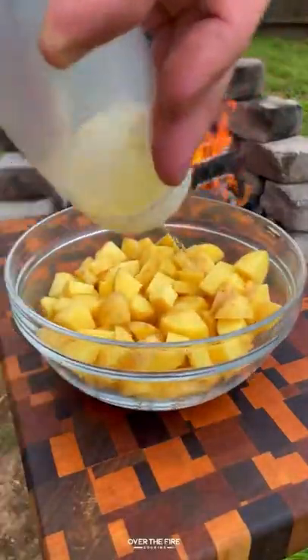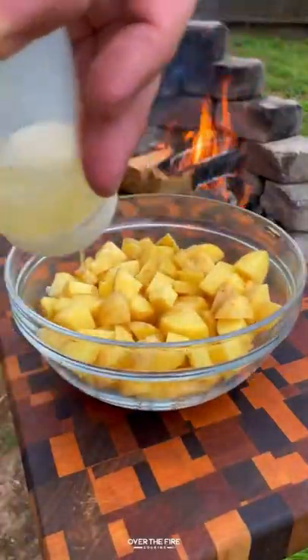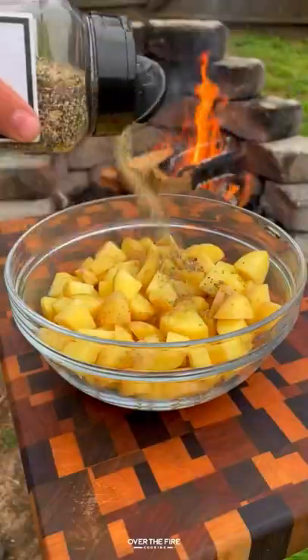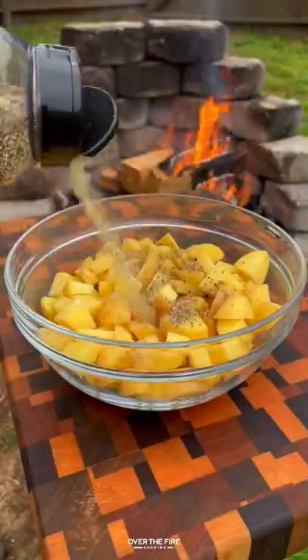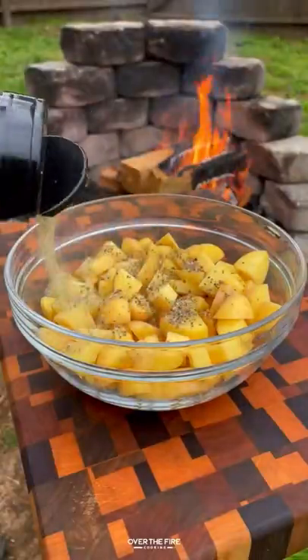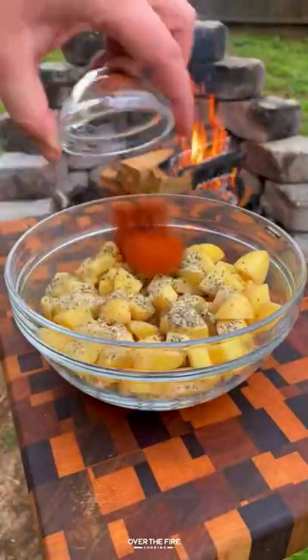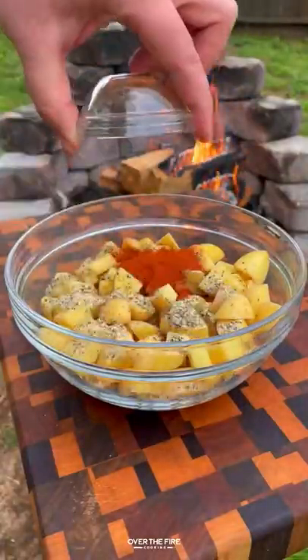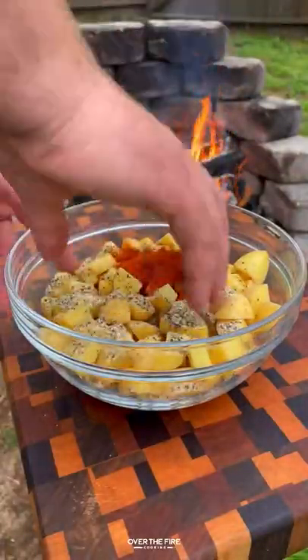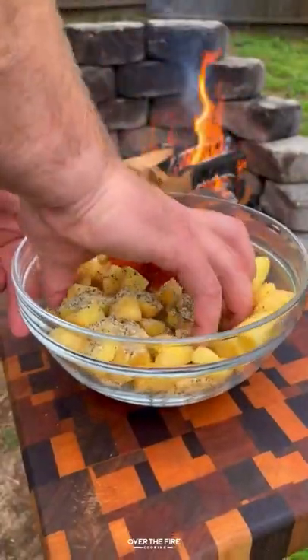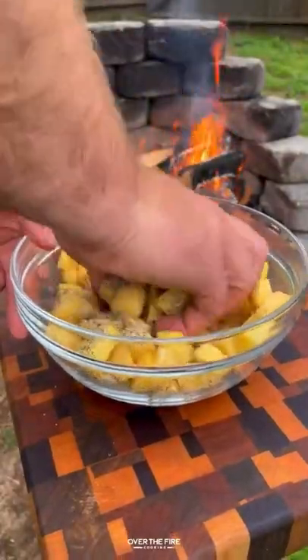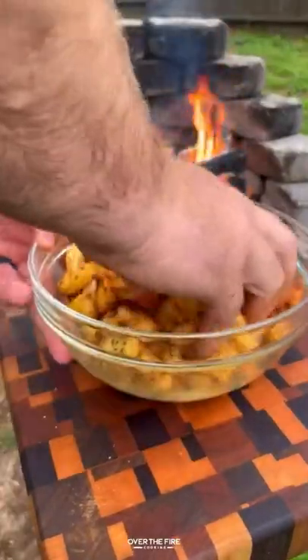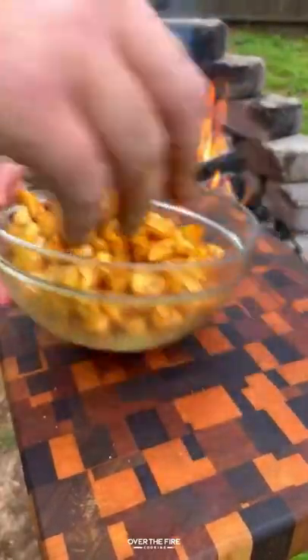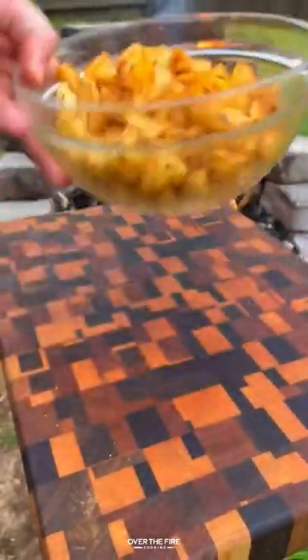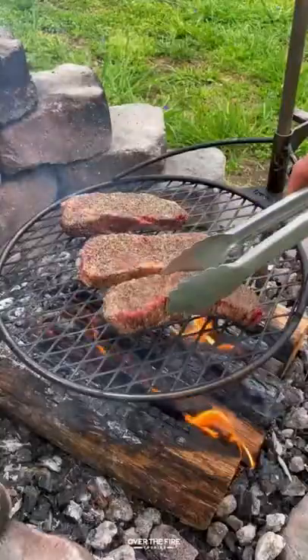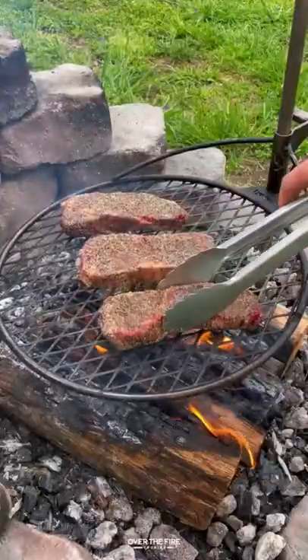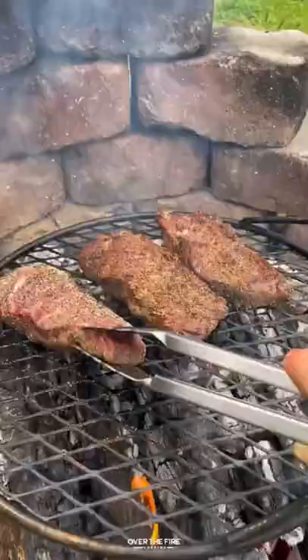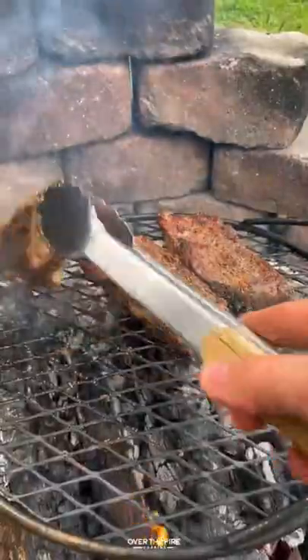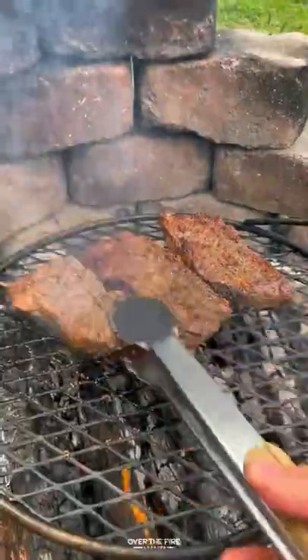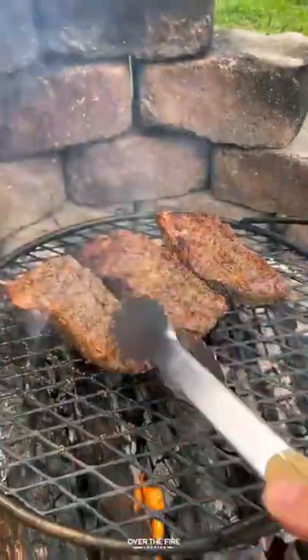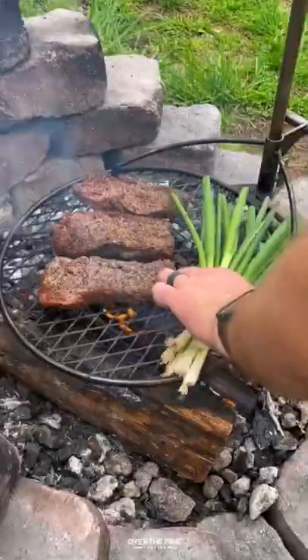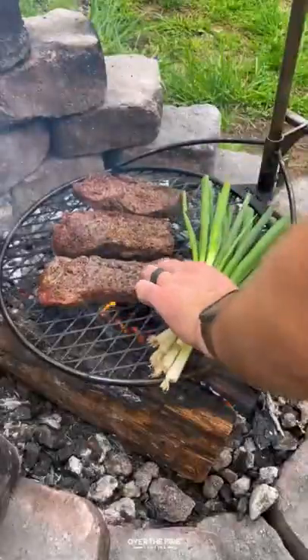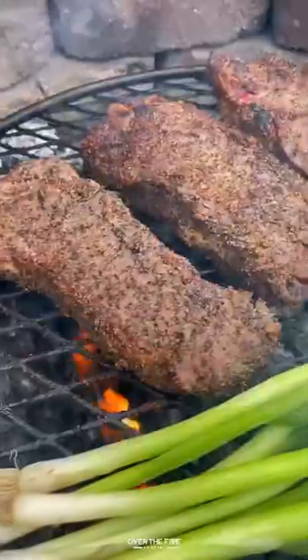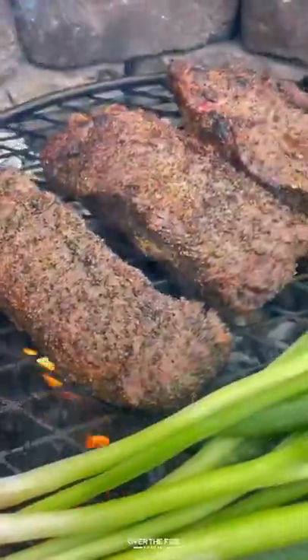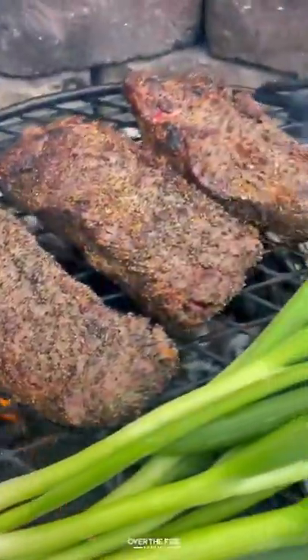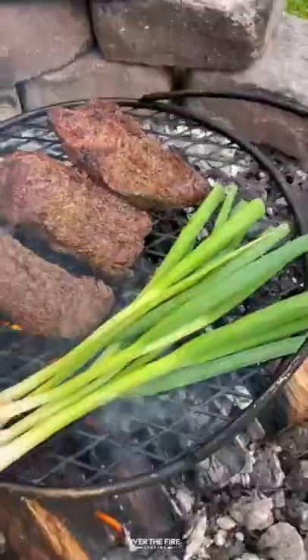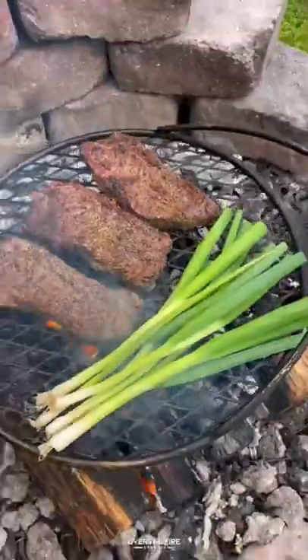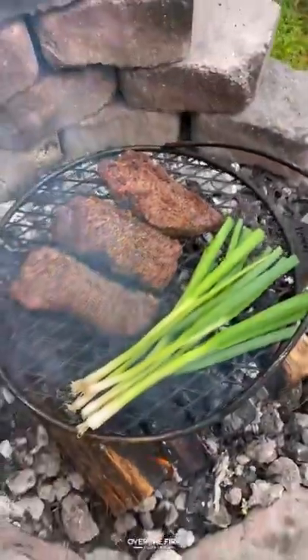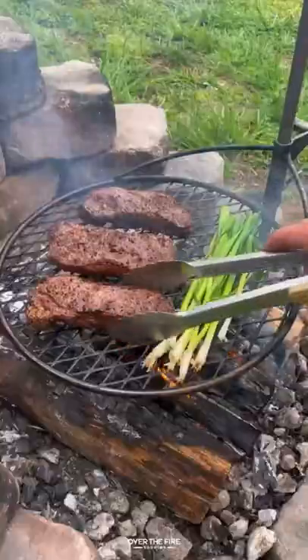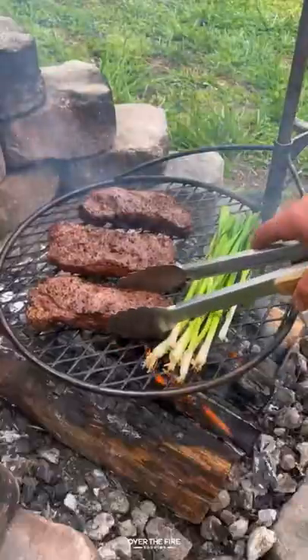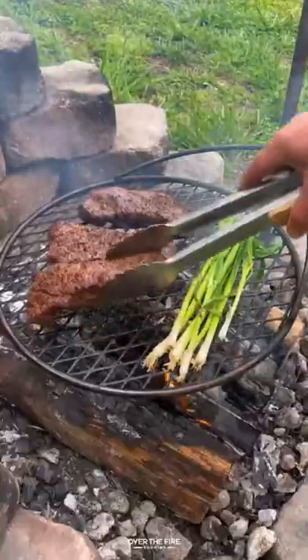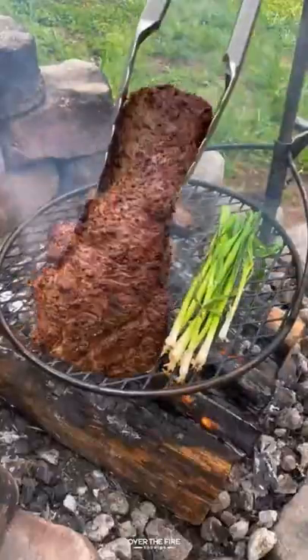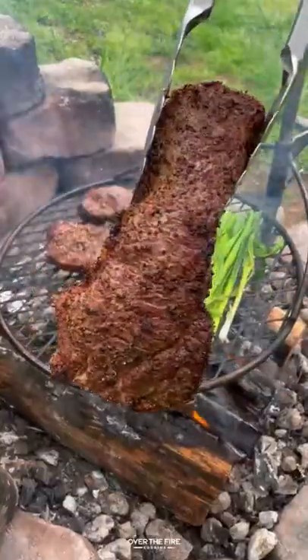Then I'm gonna season up some potatoes with salt, pepper, garlic, and some paprika, along with some oil. Cooking these steaks on my Brio outpost until they're about 120 internal. Pull them off and let them rest.